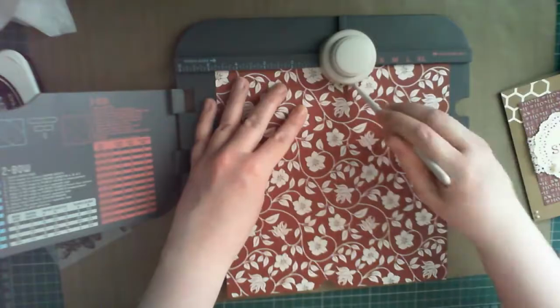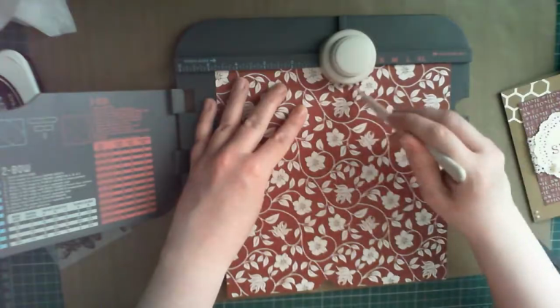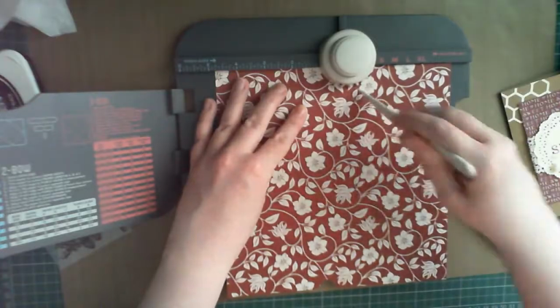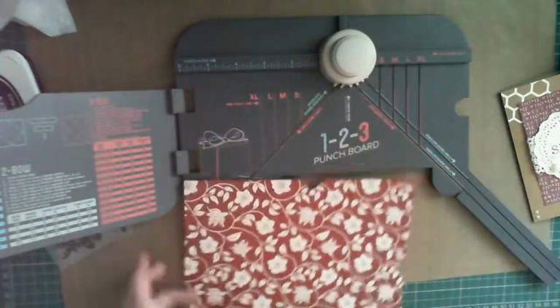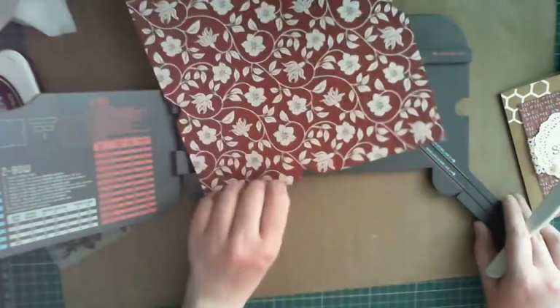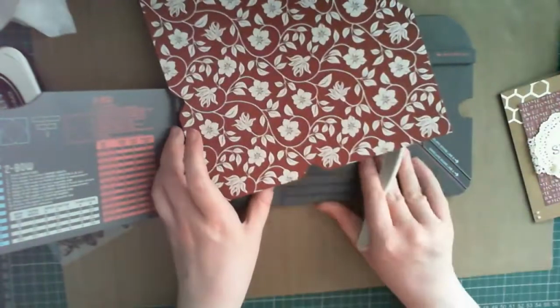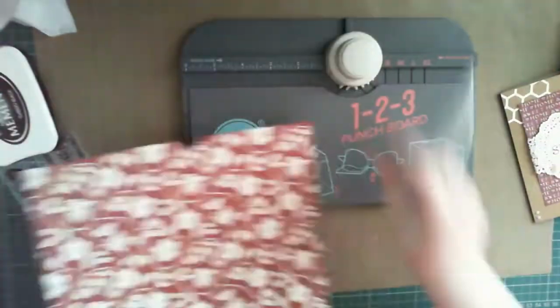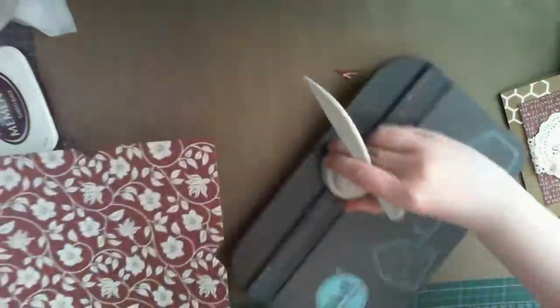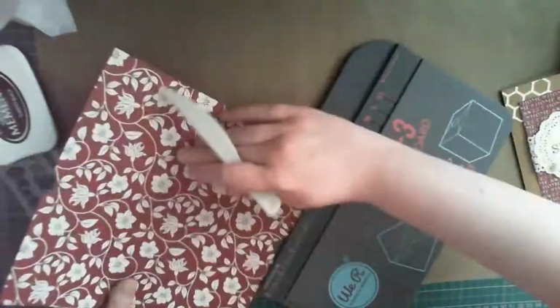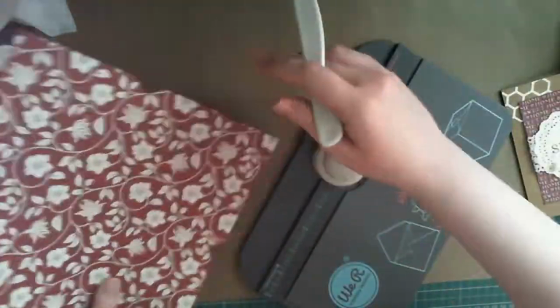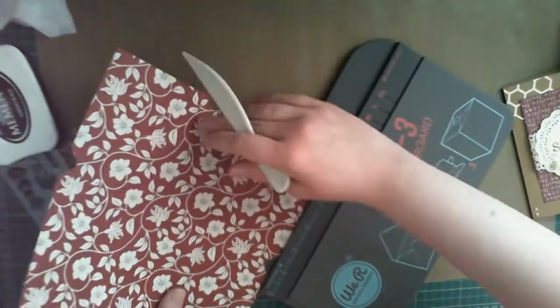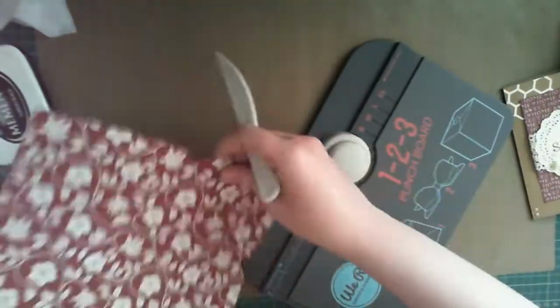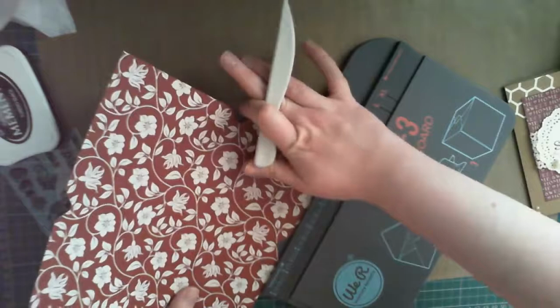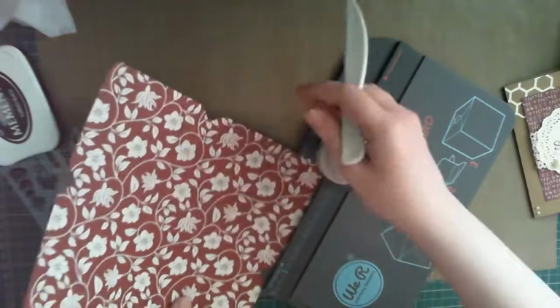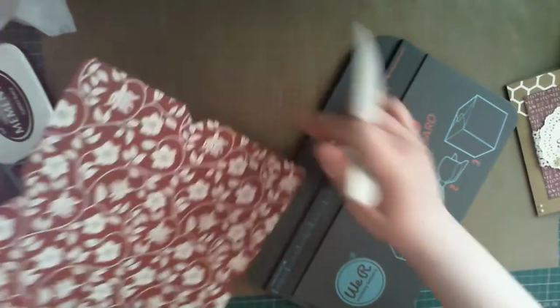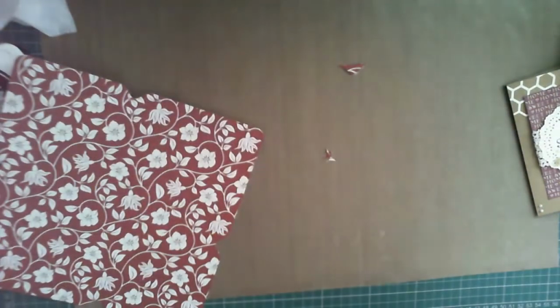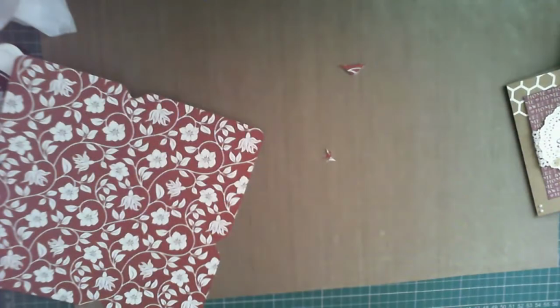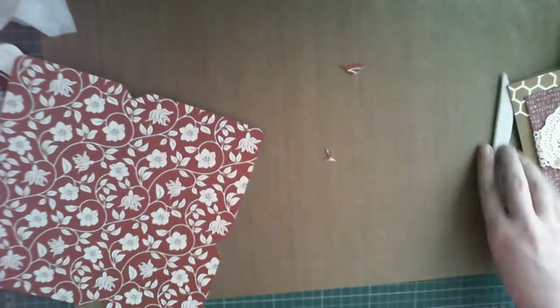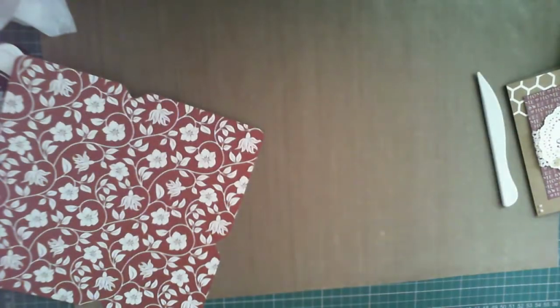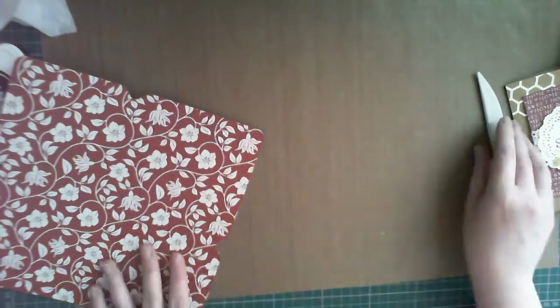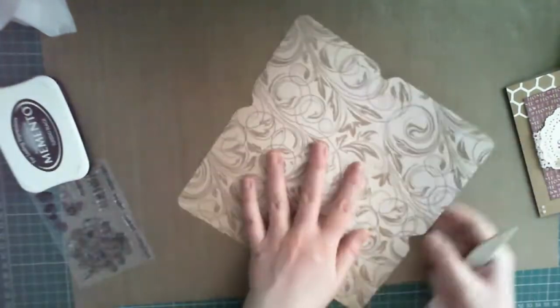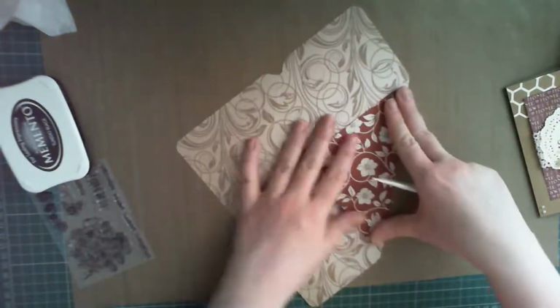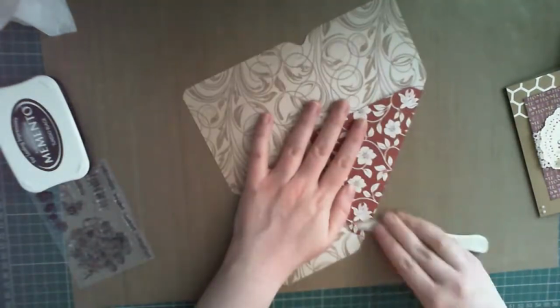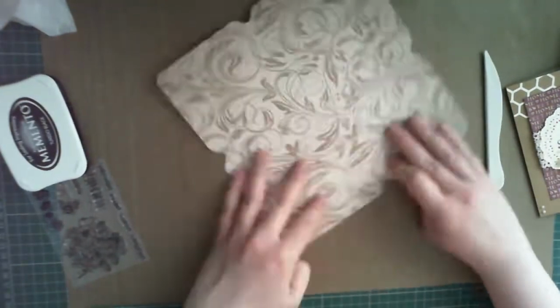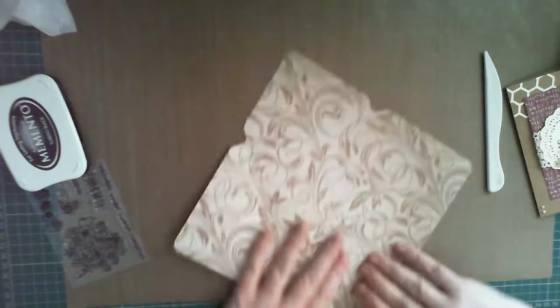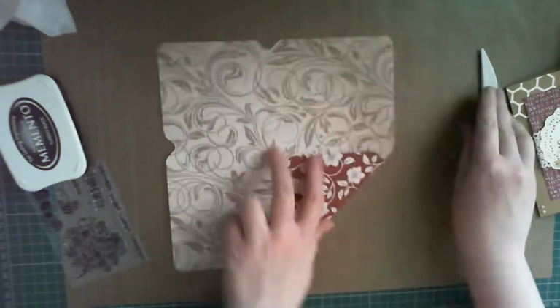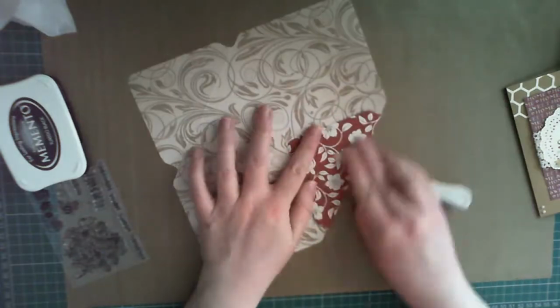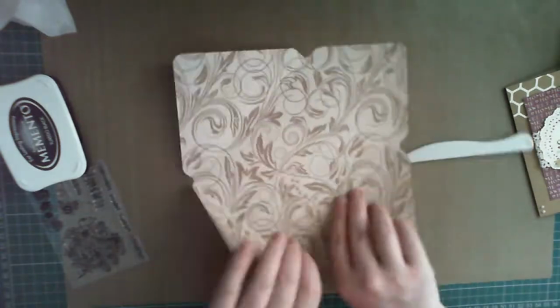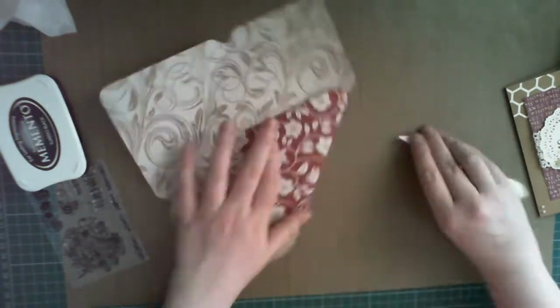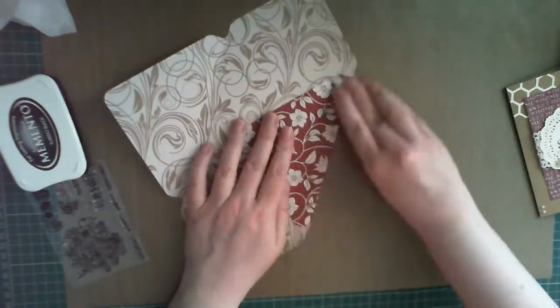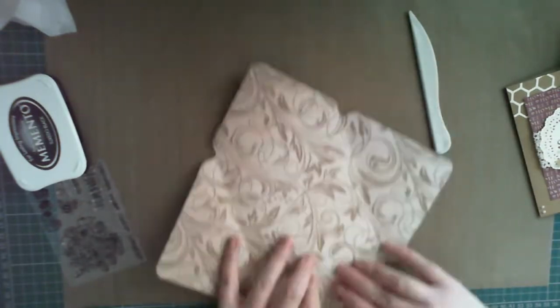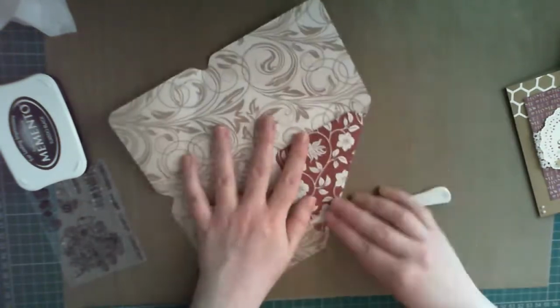I used a complementary red paper, cut to eight and three quarters of an inch square, and added some crochet trim and another die-cut doily, just to make it match the card. I handwrote the names of the lovely couple in a font to match the inside, and stuck it all together with the tape runner.